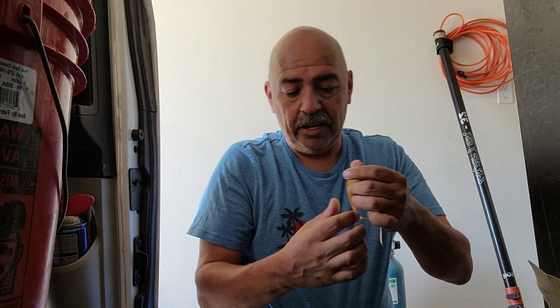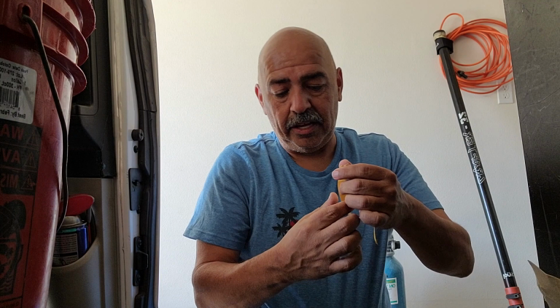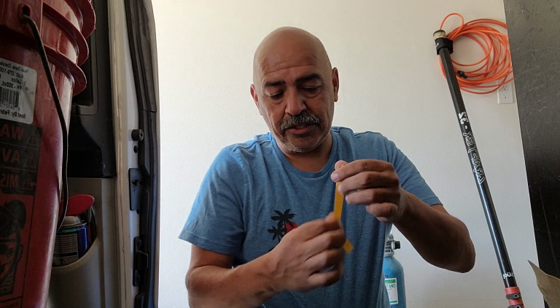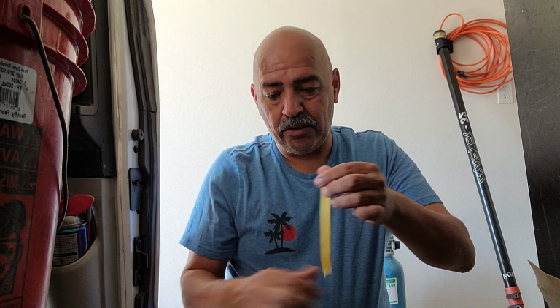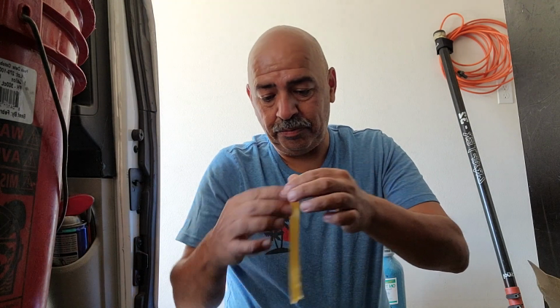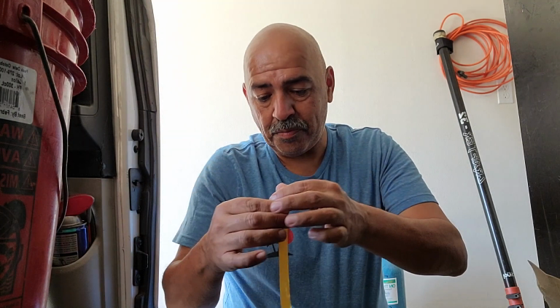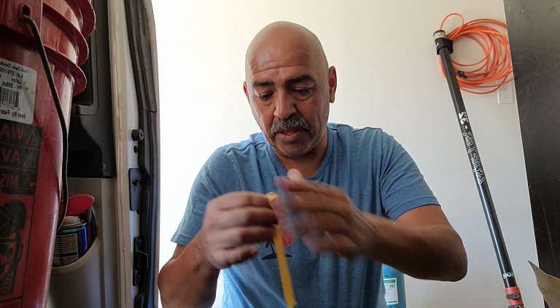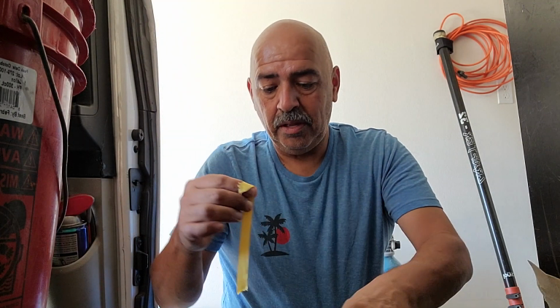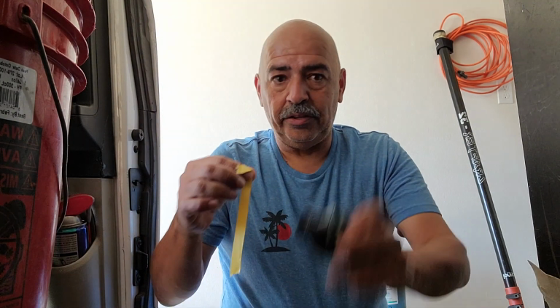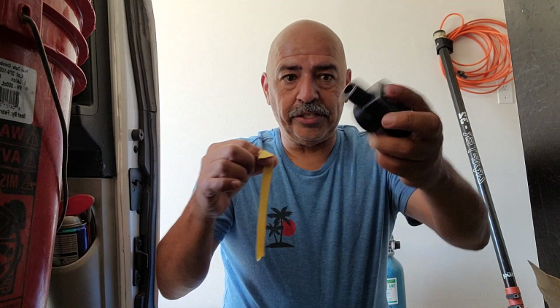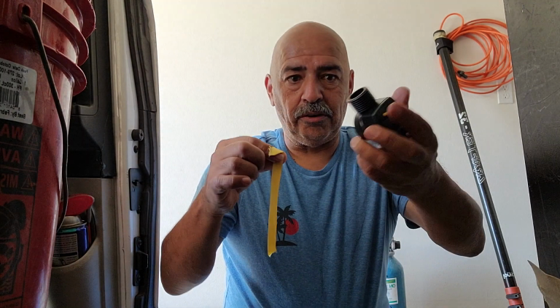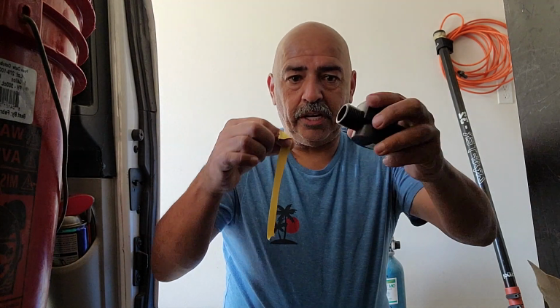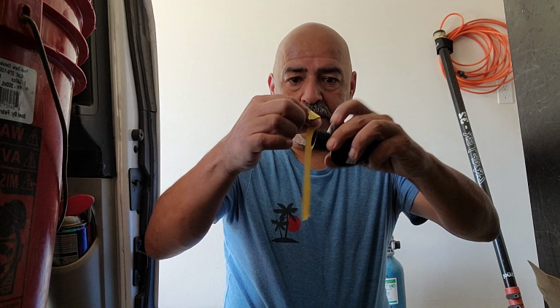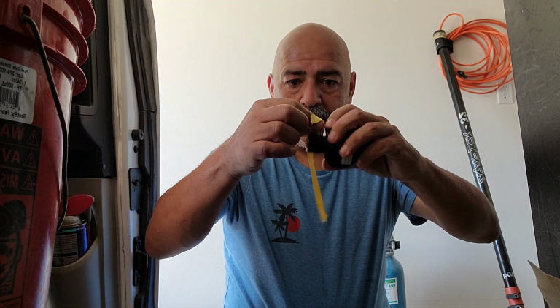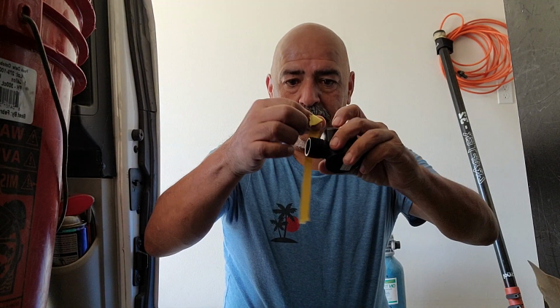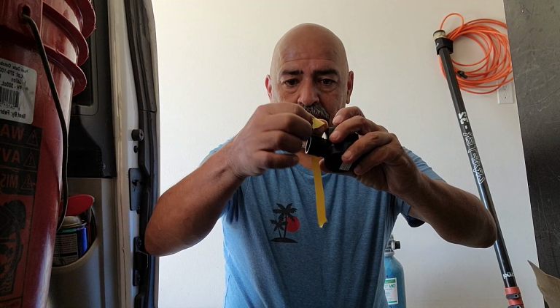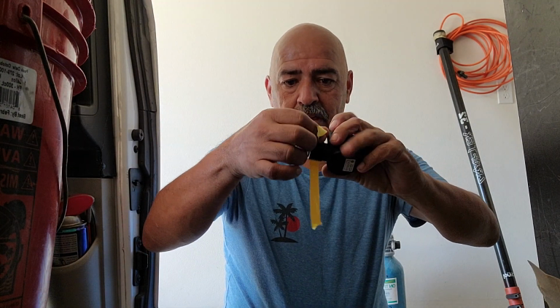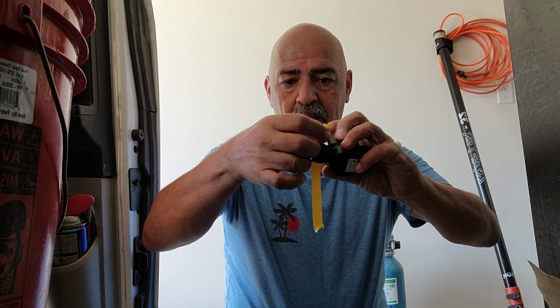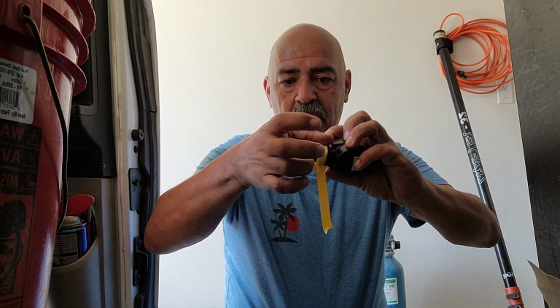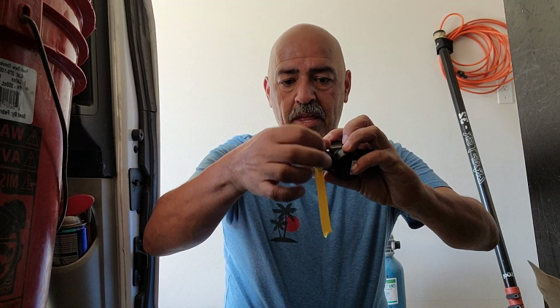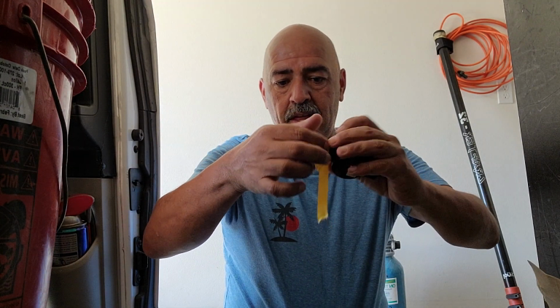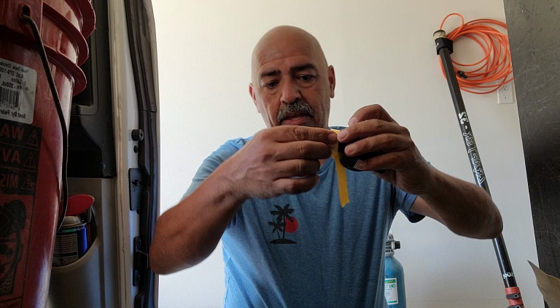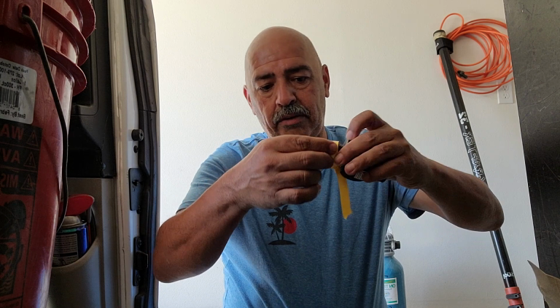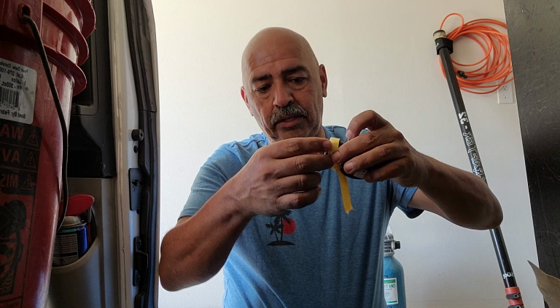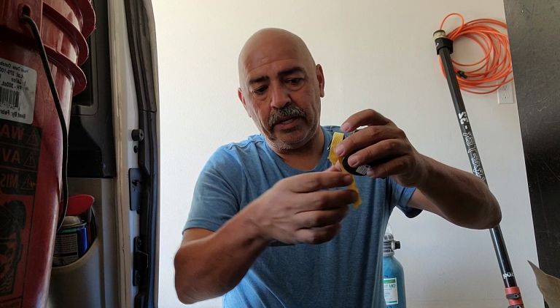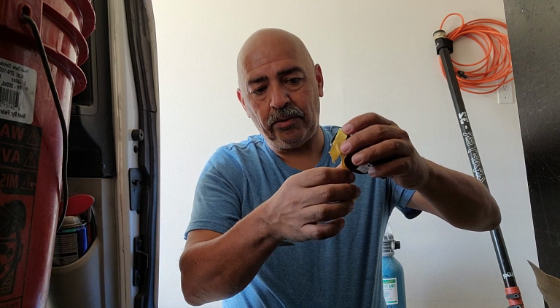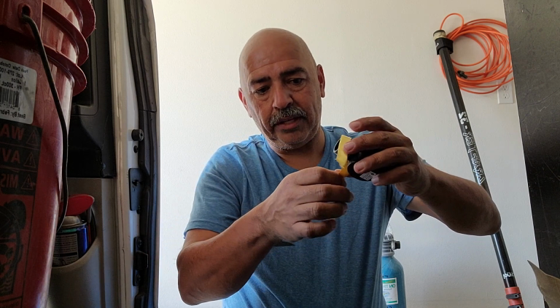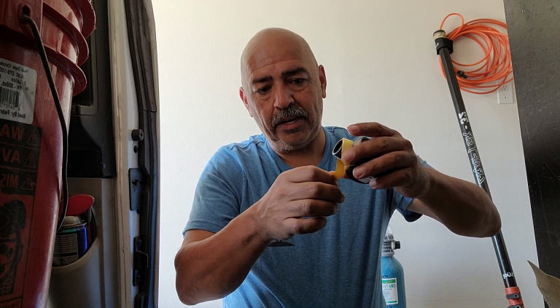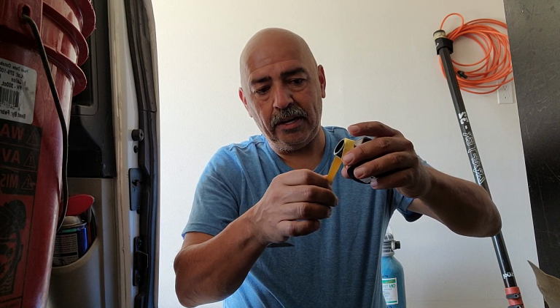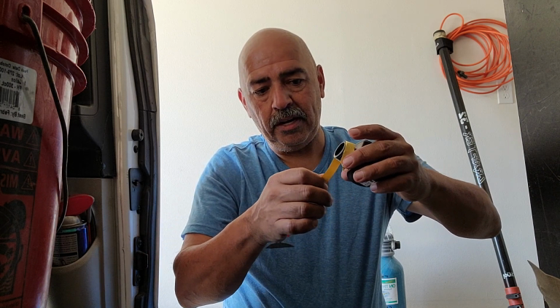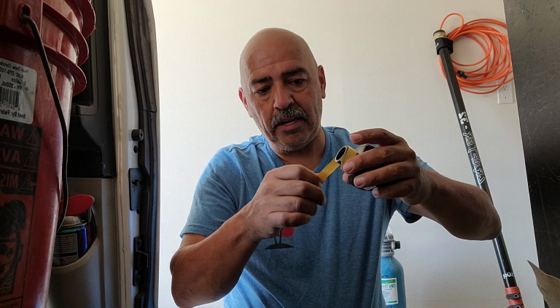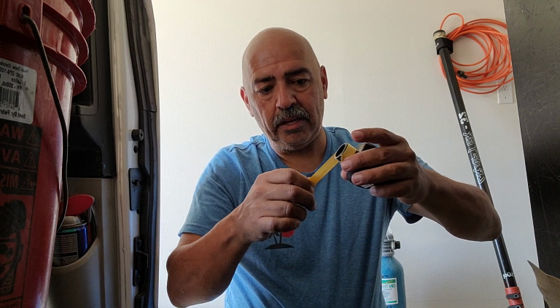This tape goes on the end right here. We're going to hold that there and wrap it around.